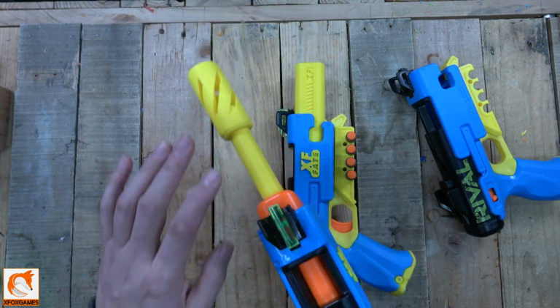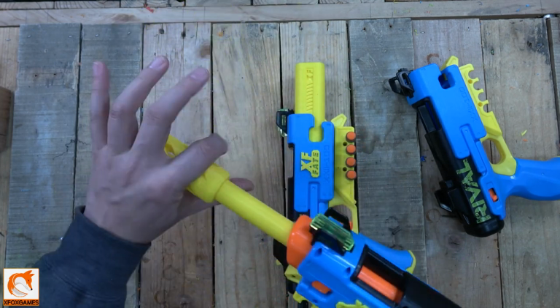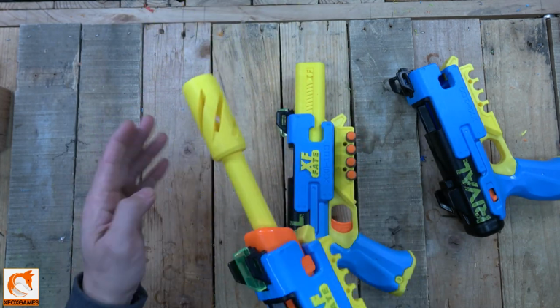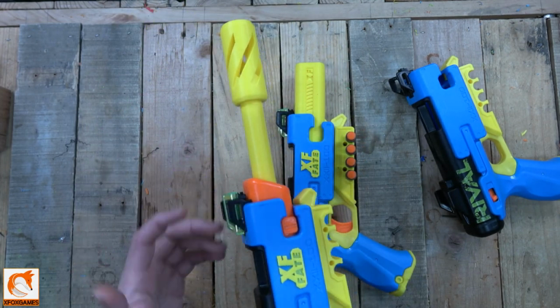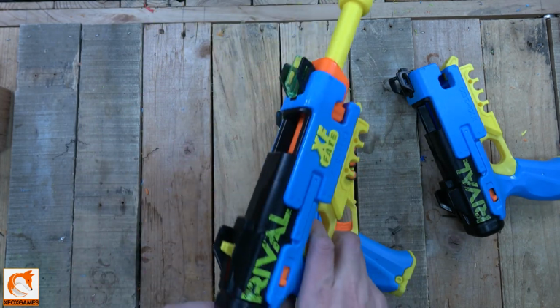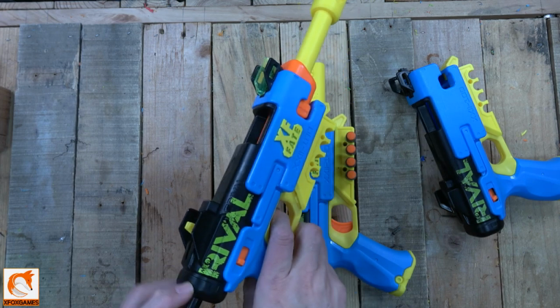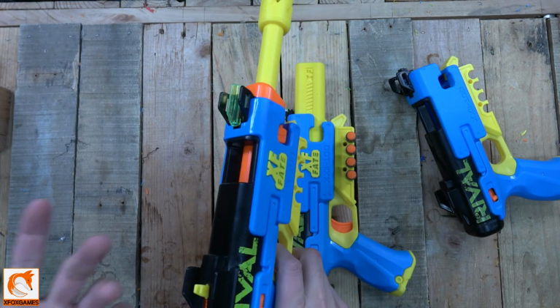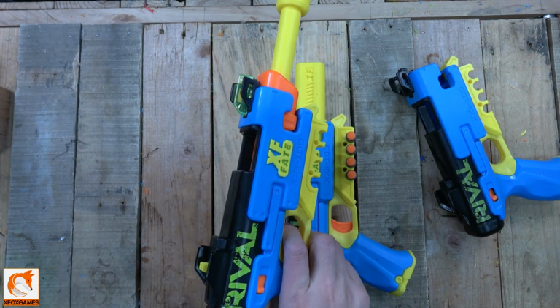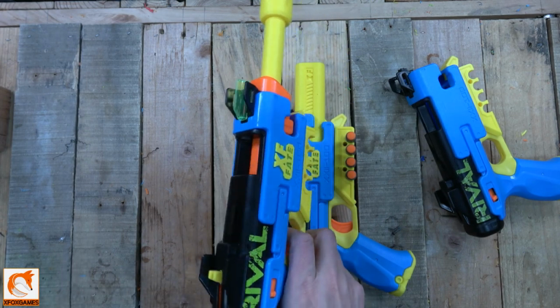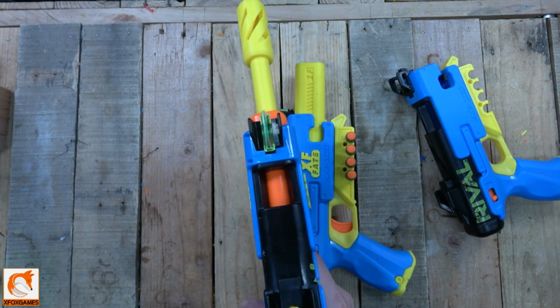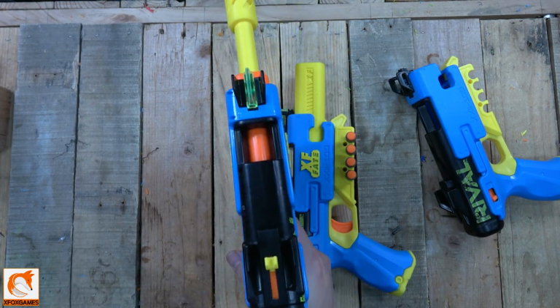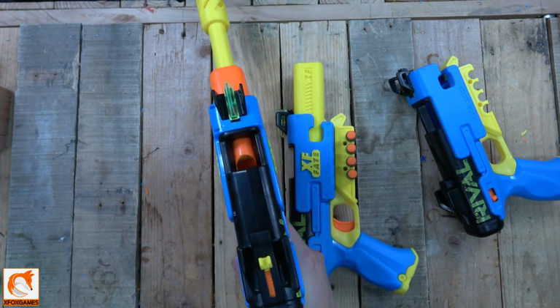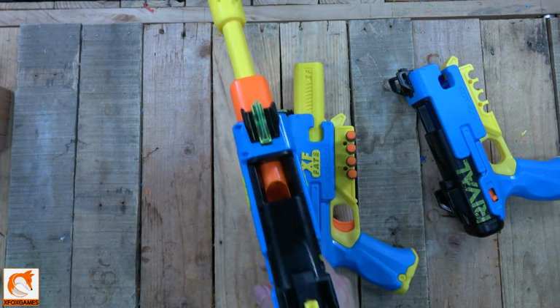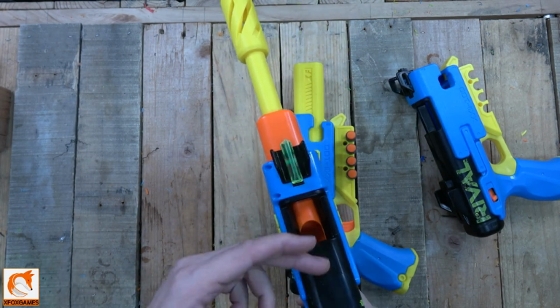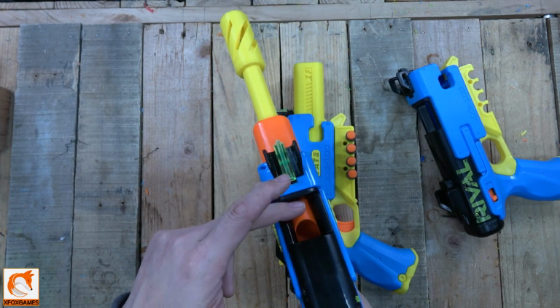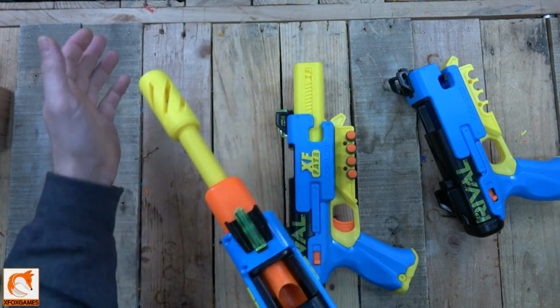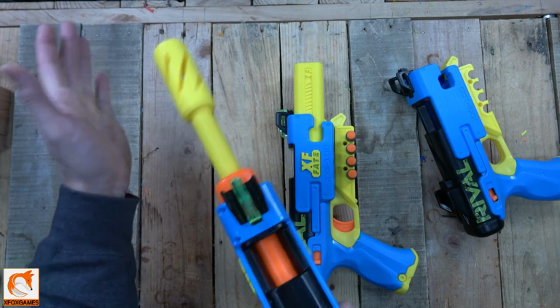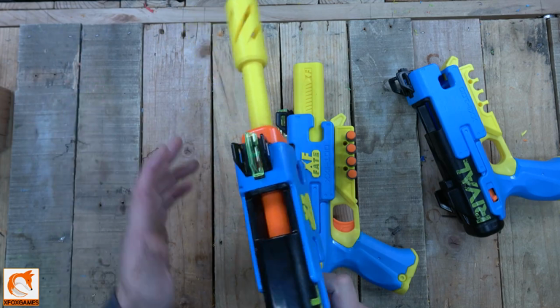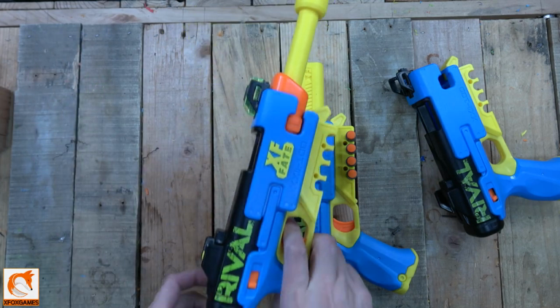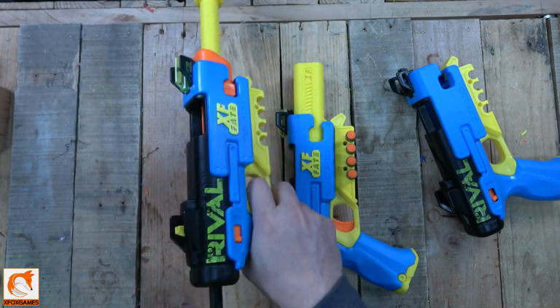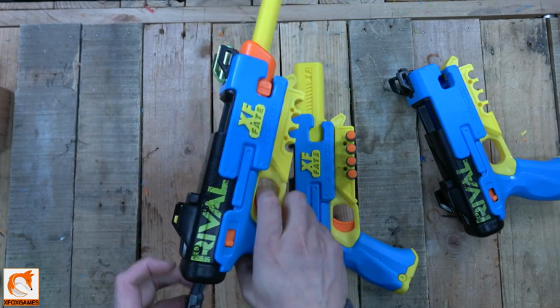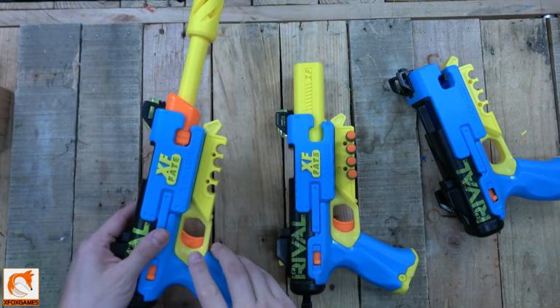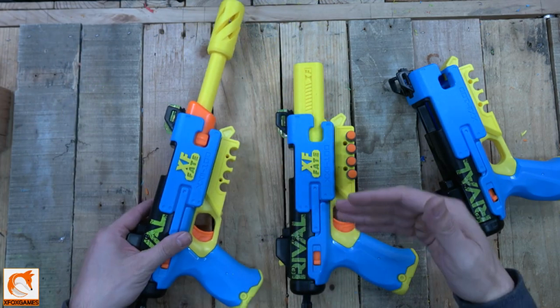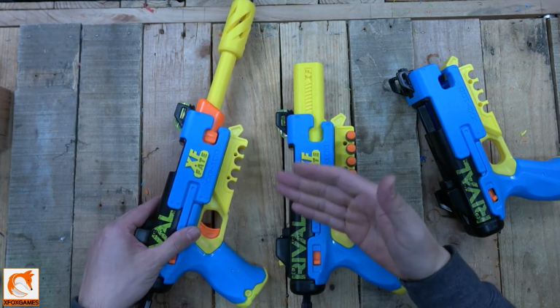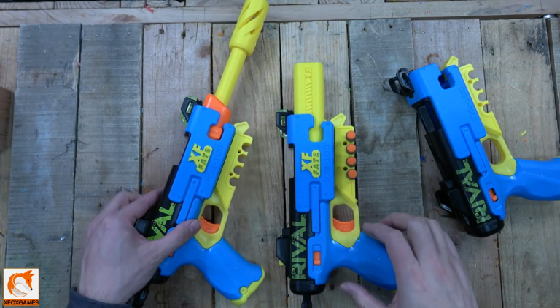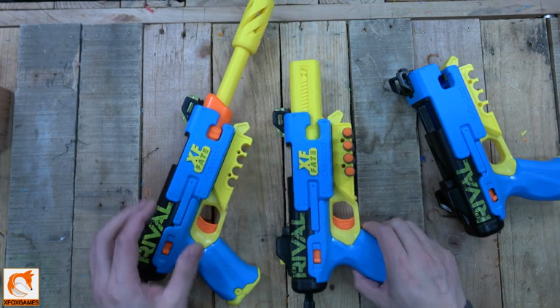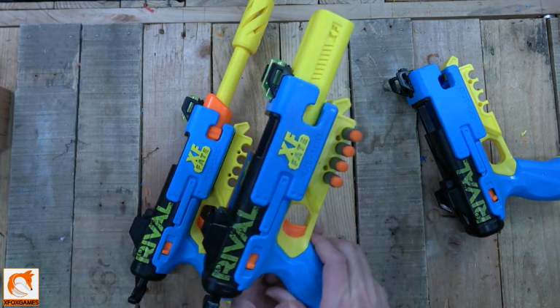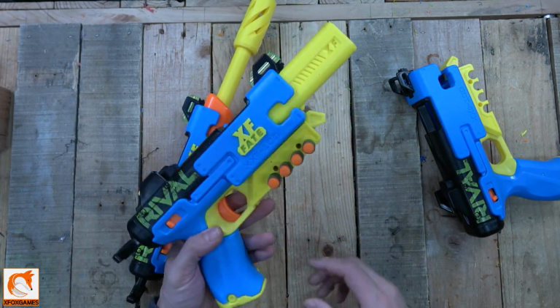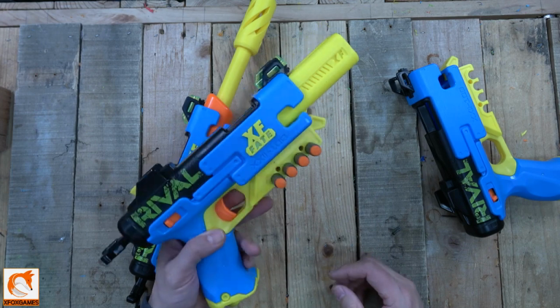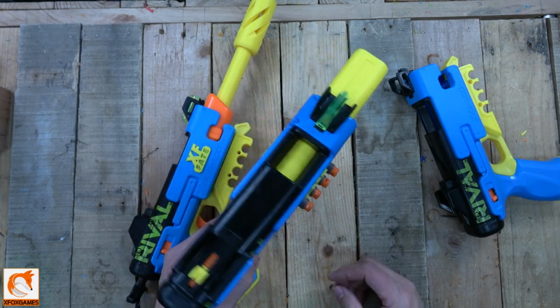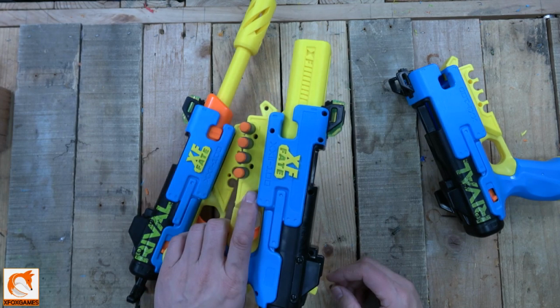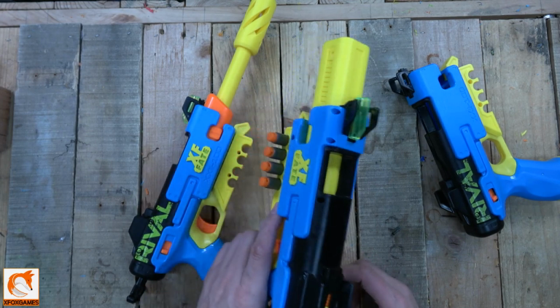It works the same way for our inline extended barrel — I call this one the XFE. On this one, you pull it and it opens here so you can fire. Some people really liked that action. But it's pretty much the same thing — this is just a first look at the extra dart storage for our fate line.